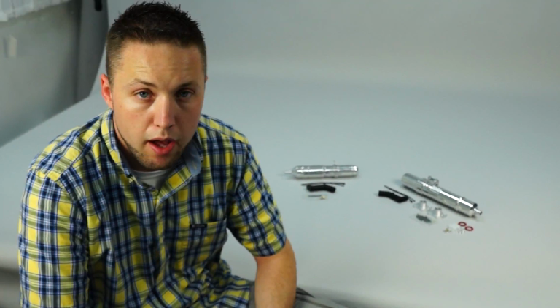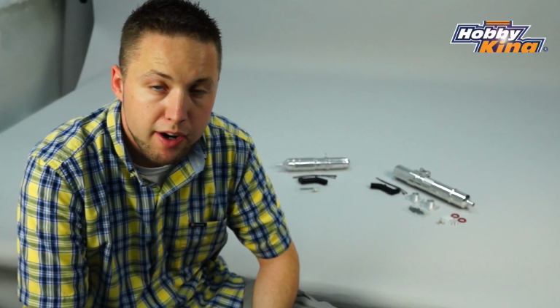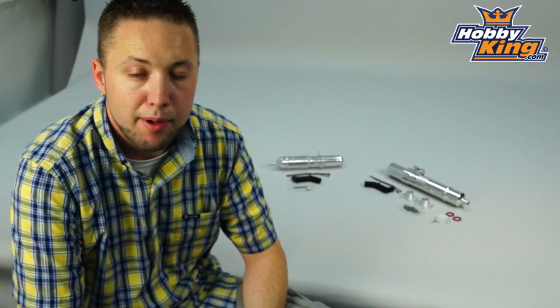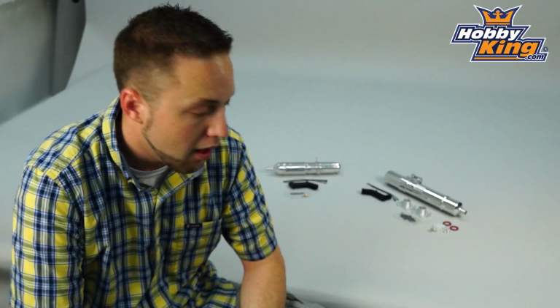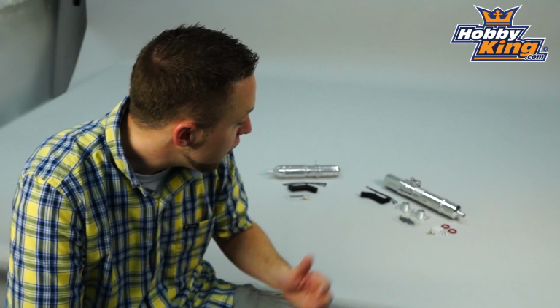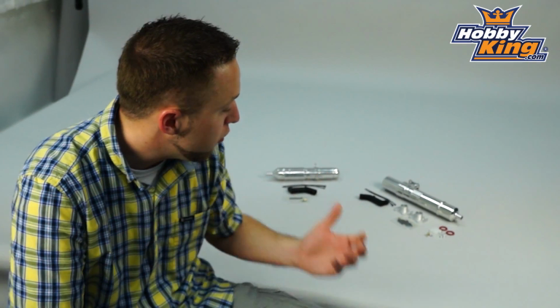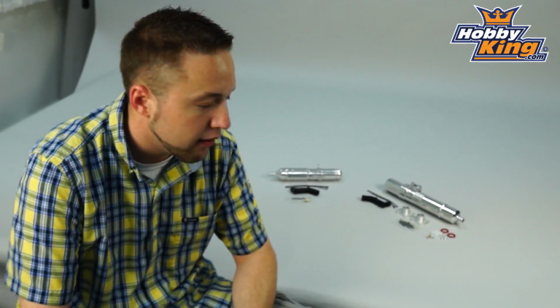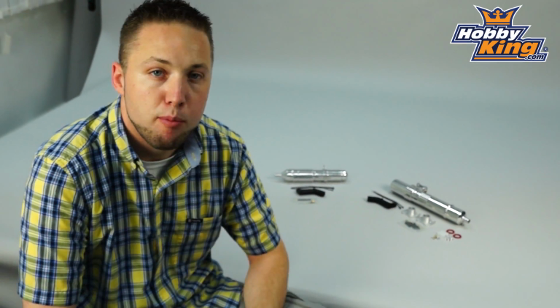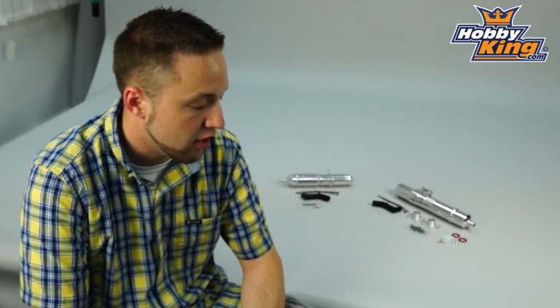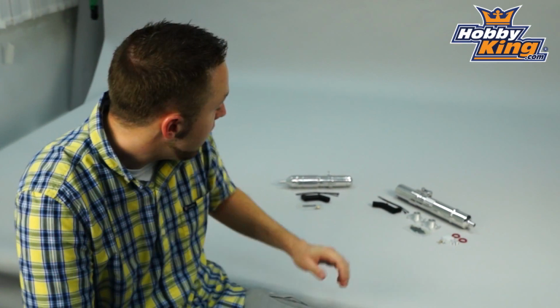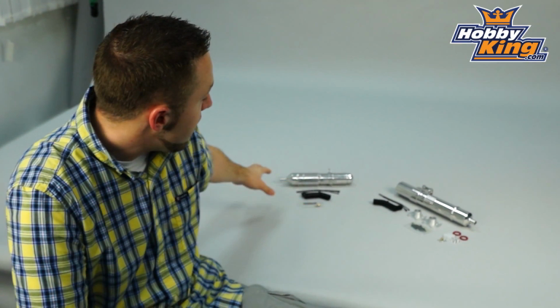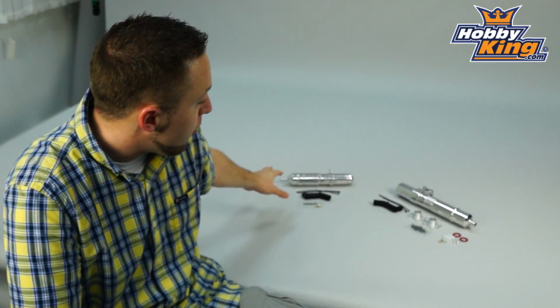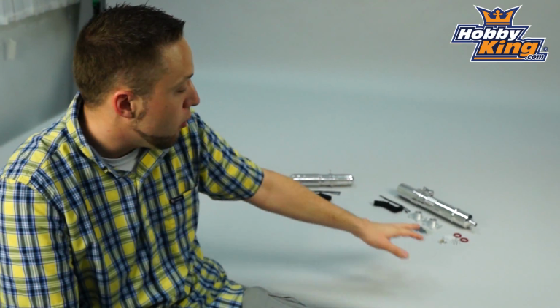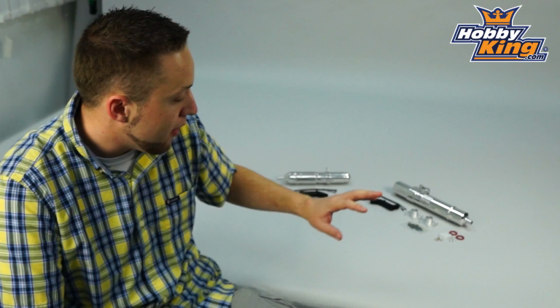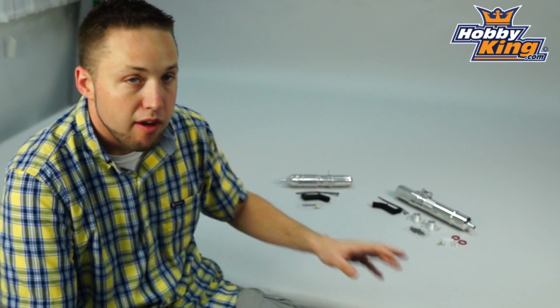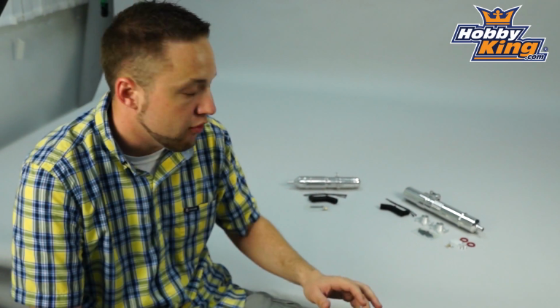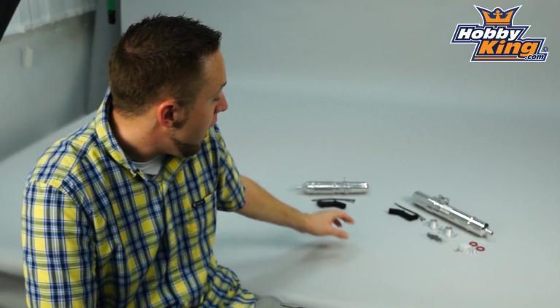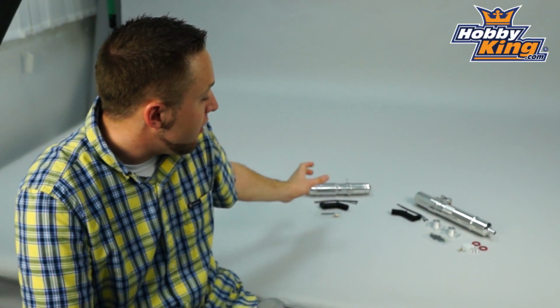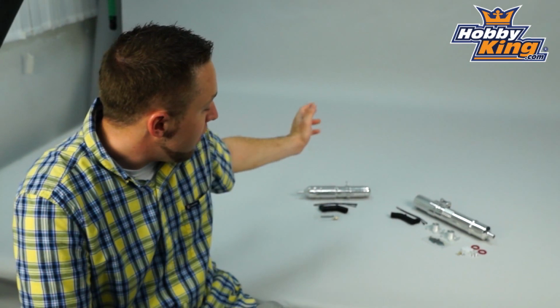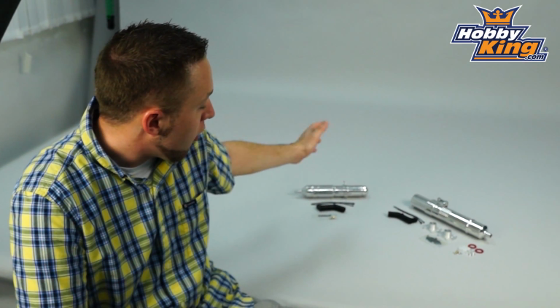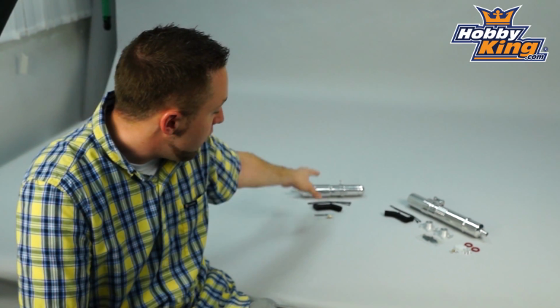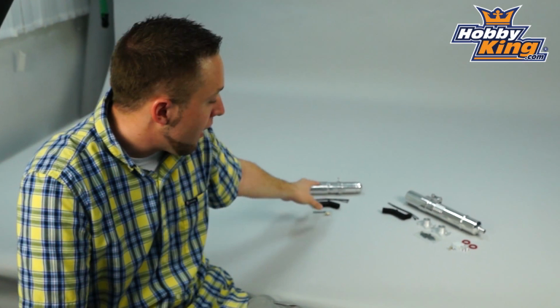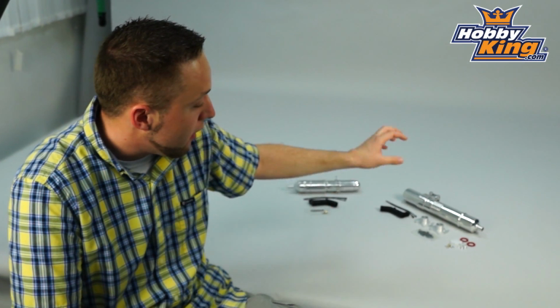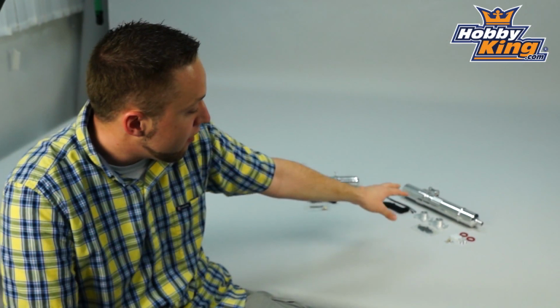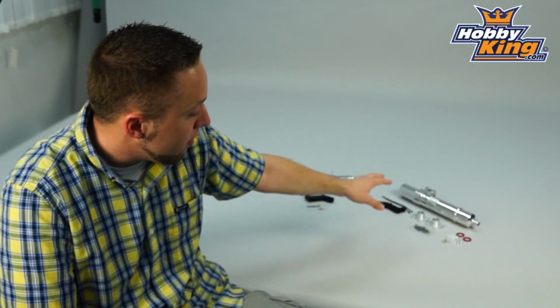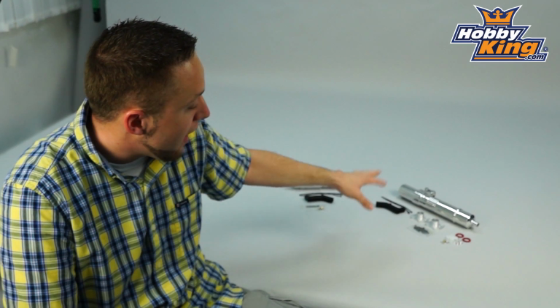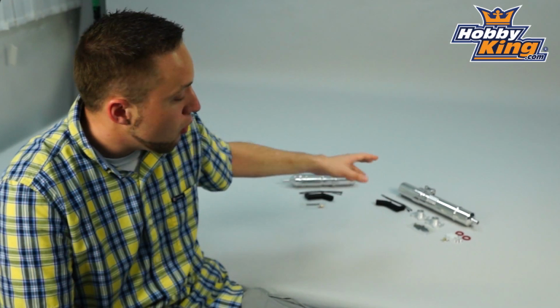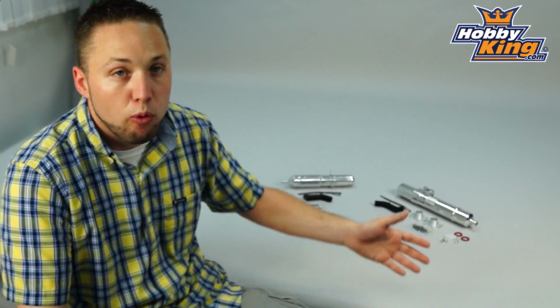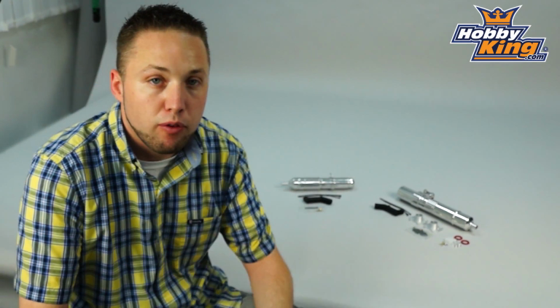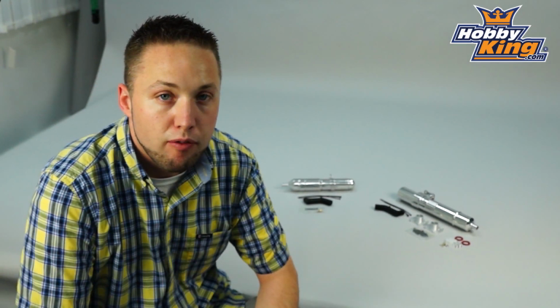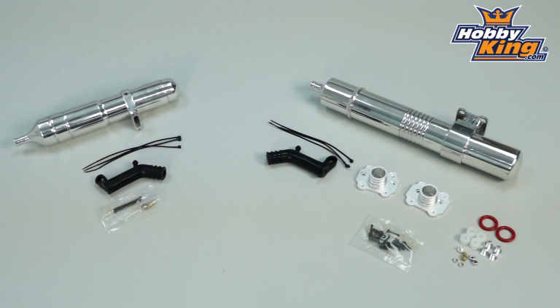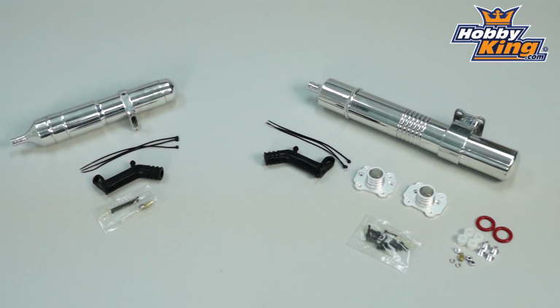Hey, Byron here from Hobby King. I want to show you some helicopter mufflers today. These are brand new and are going to be on the website very soon. We have a 50 size and a 90 size nitro alloy mufflers for your large helicopters.